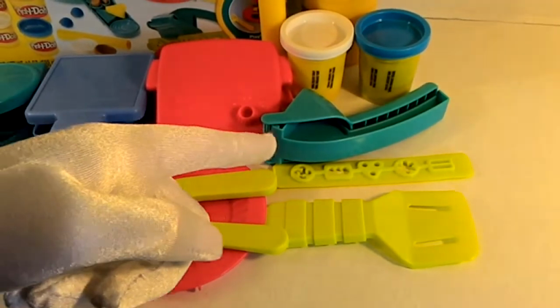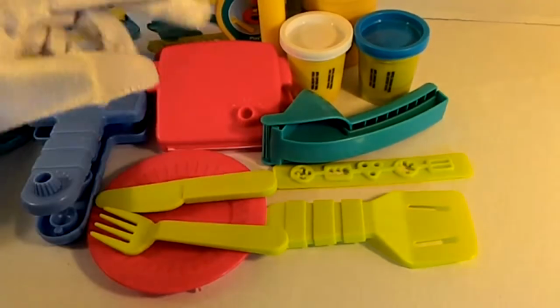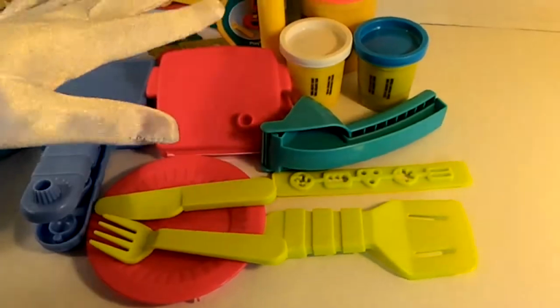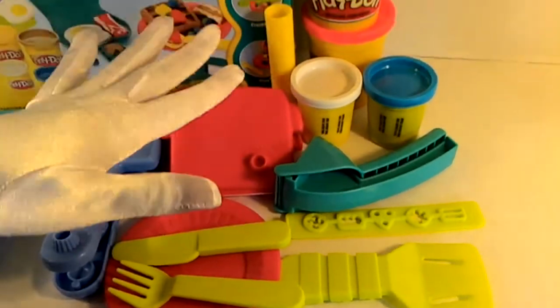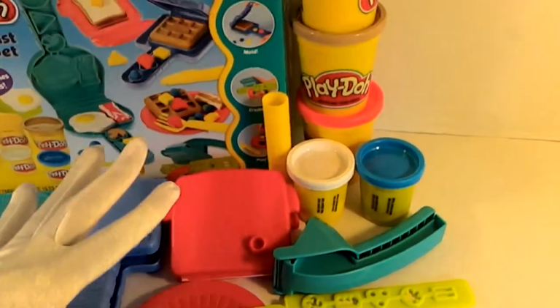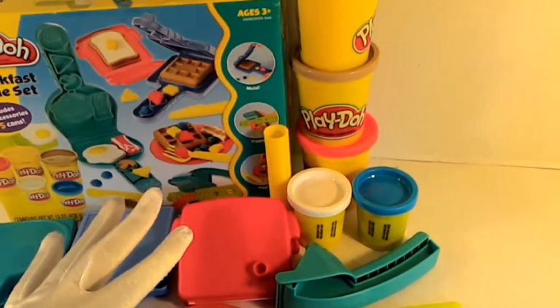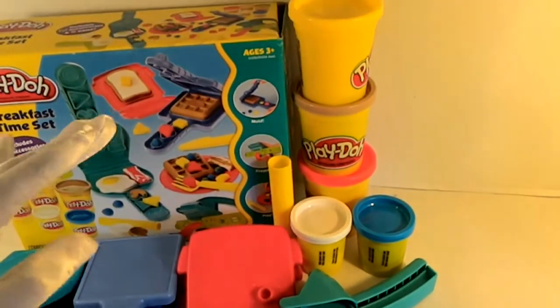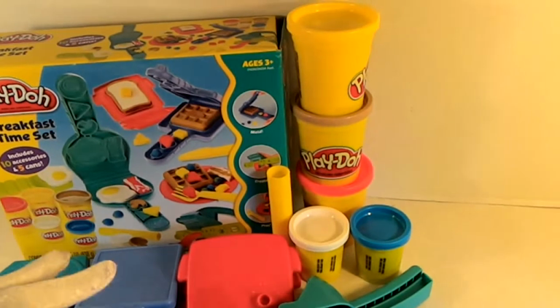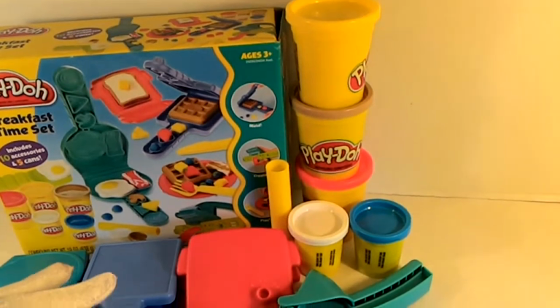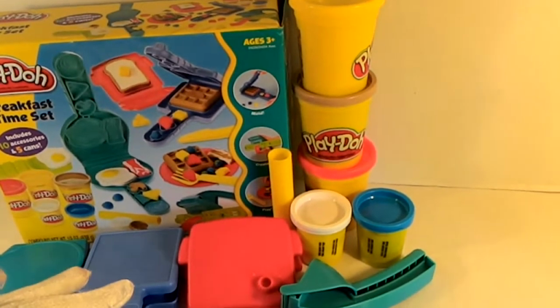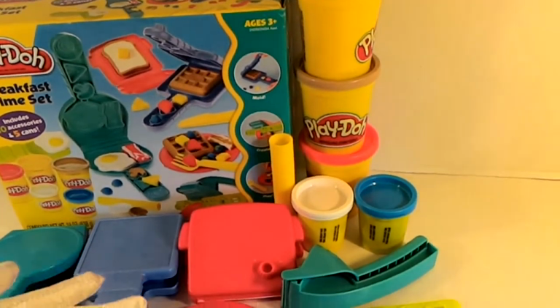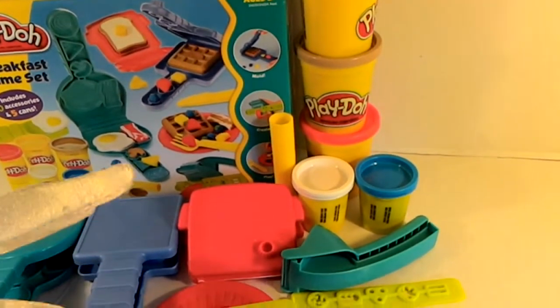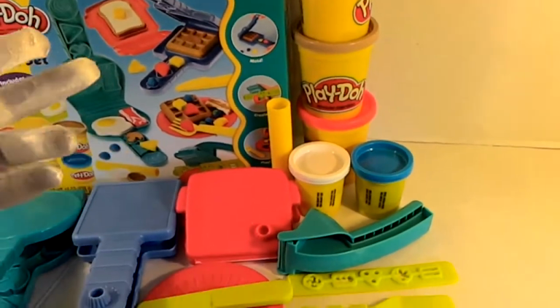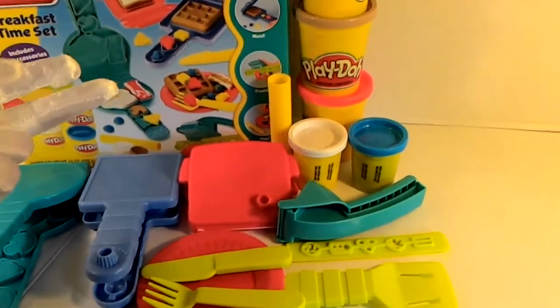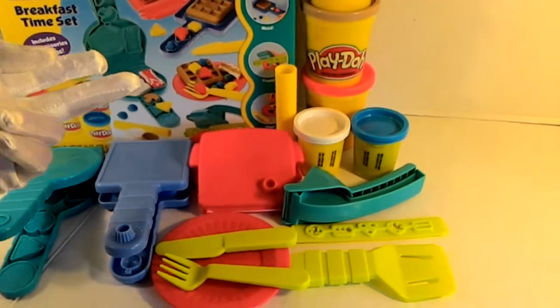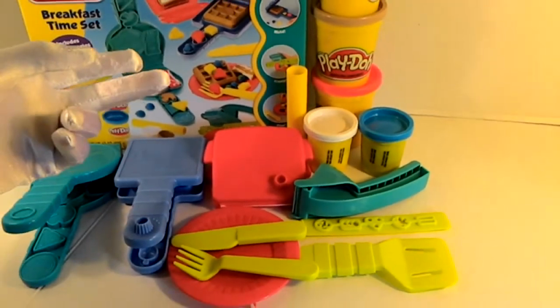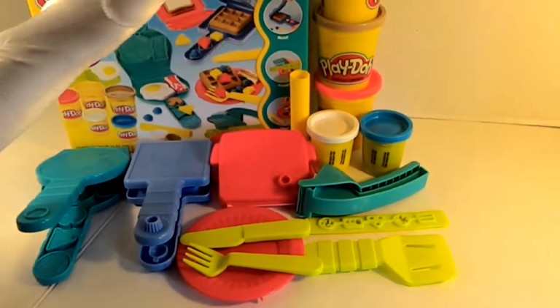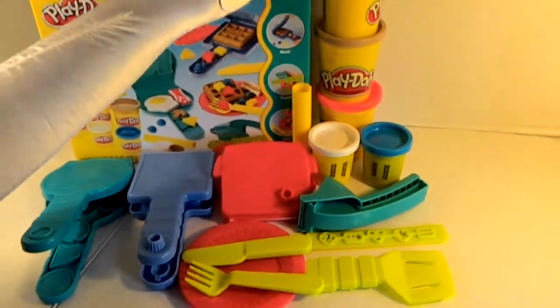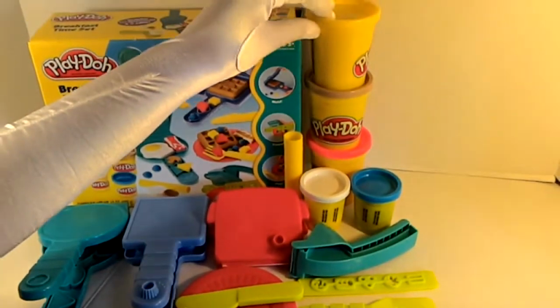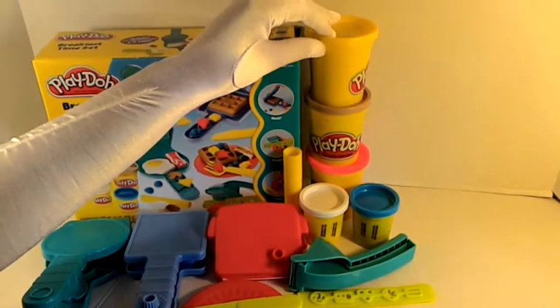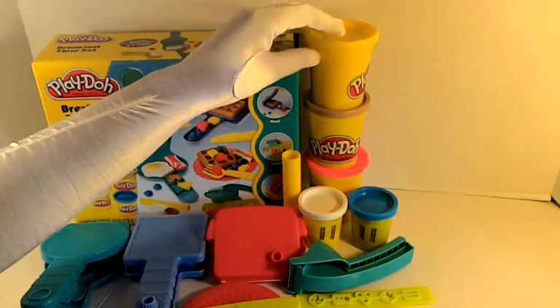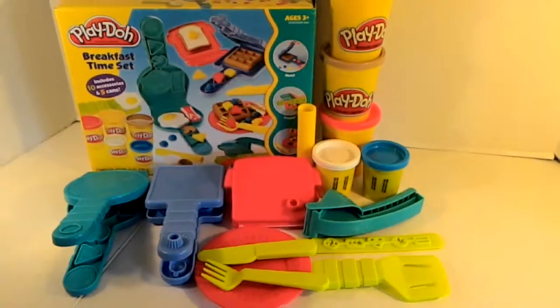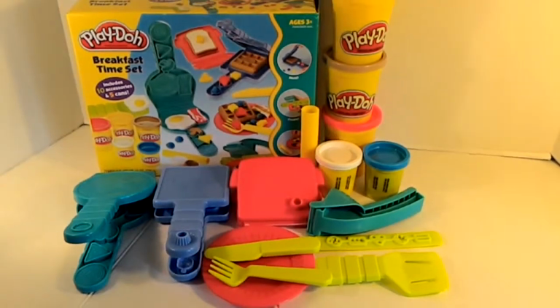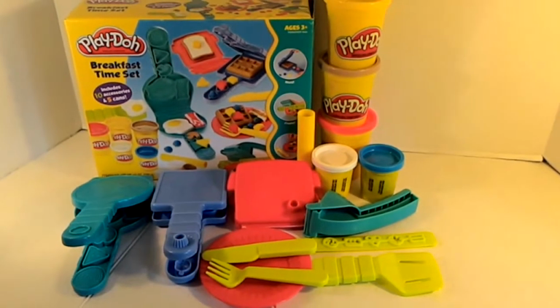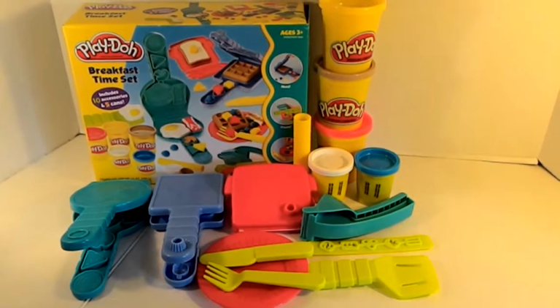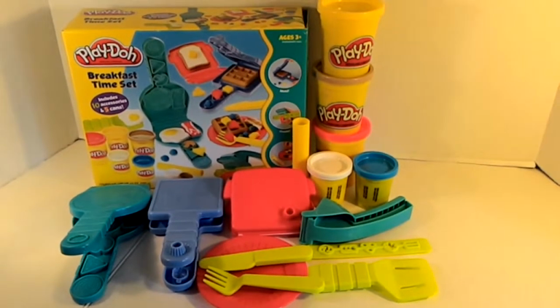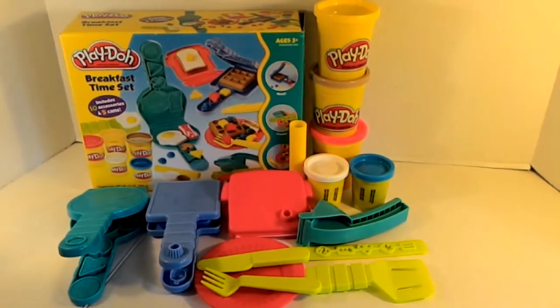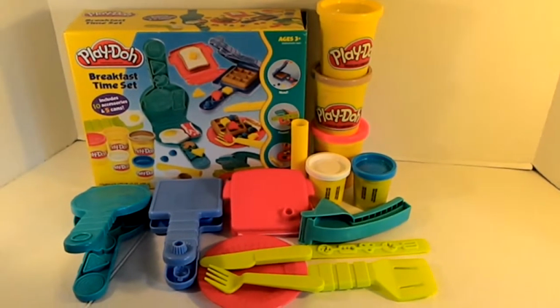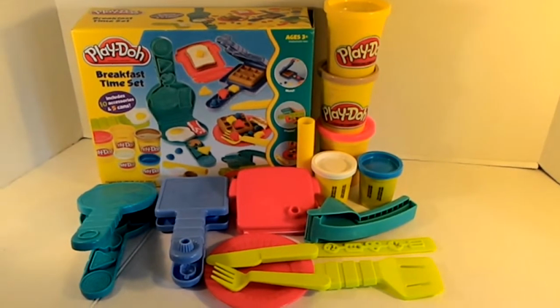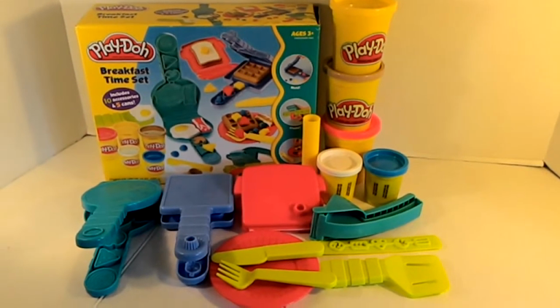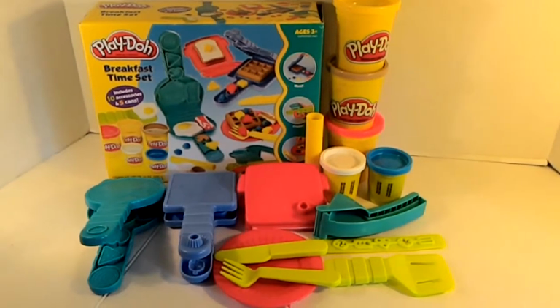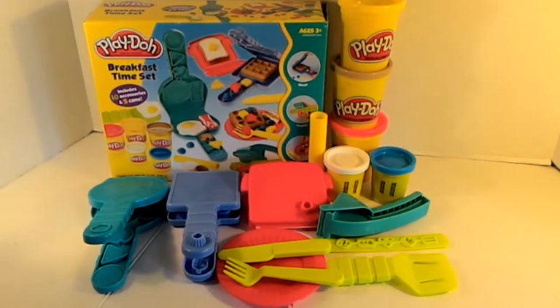You have your spatula, the Play-Doh extruder with the tool that goes with it, and five cans of Play-Doh. What's really cool is that three of those cans are extremely large. Today I think I'm going to make waffles and eggs, so let's get started!